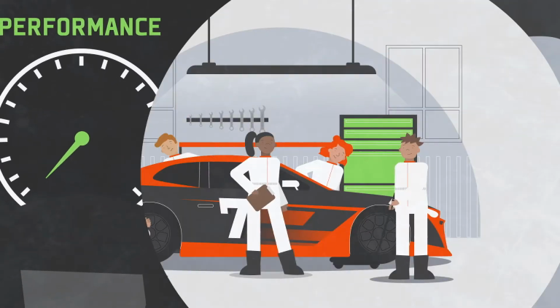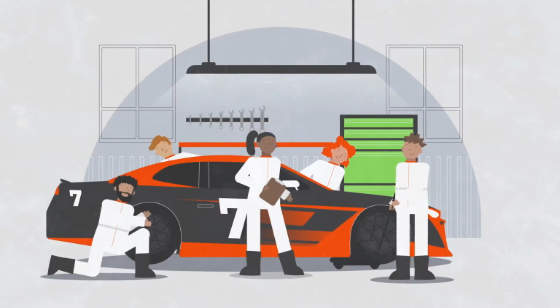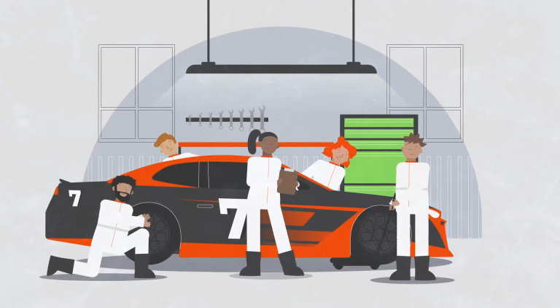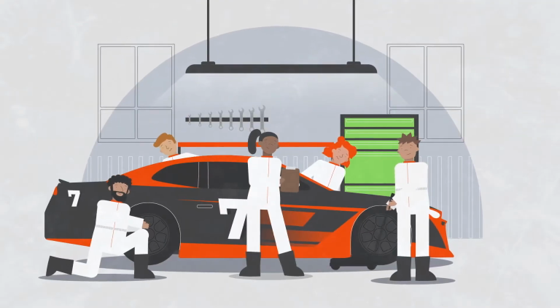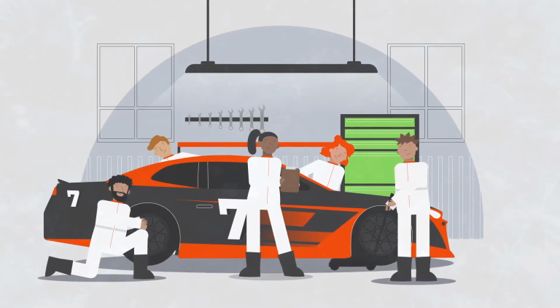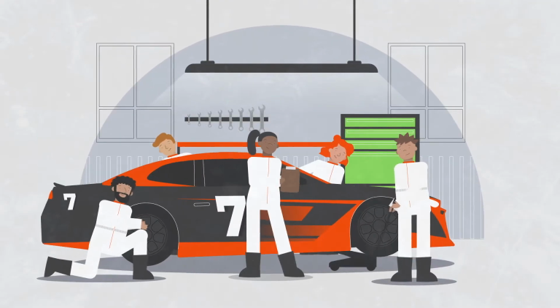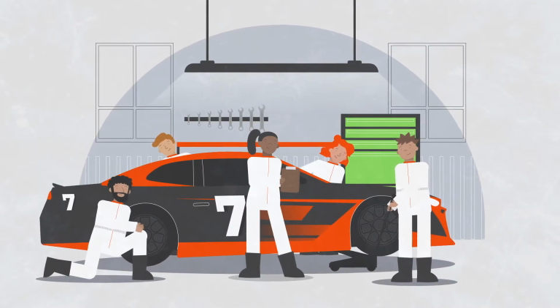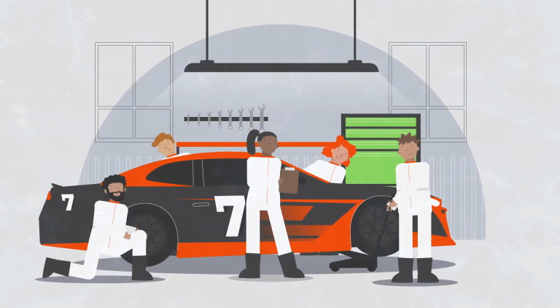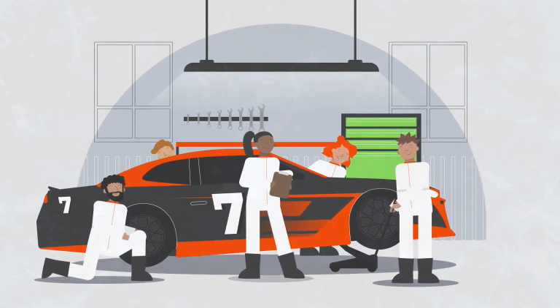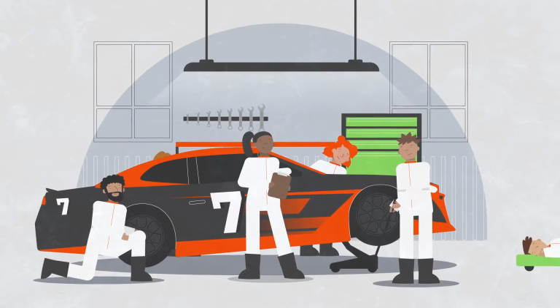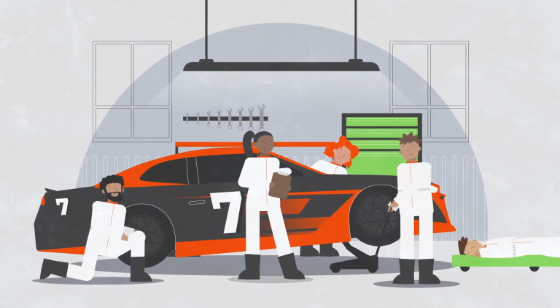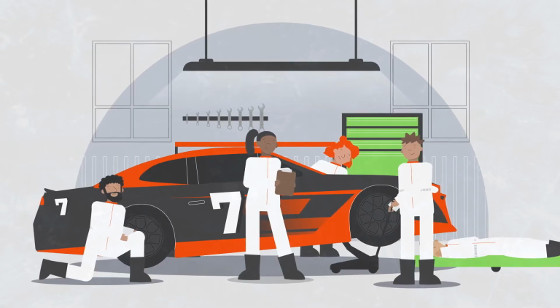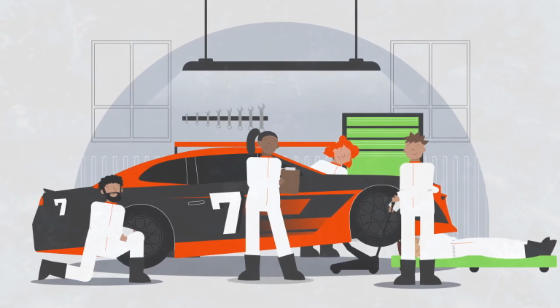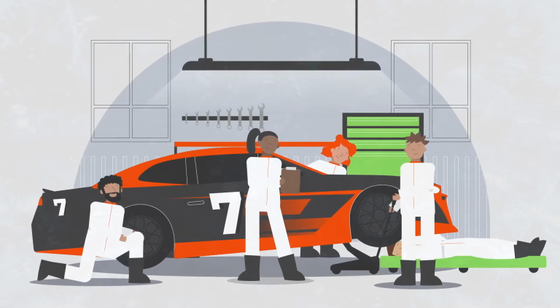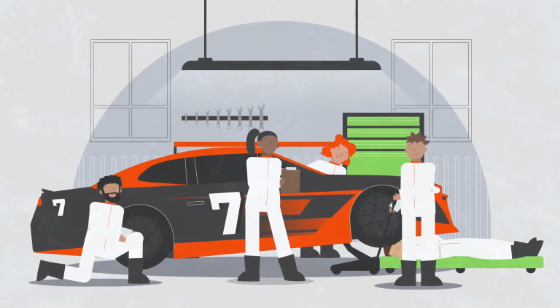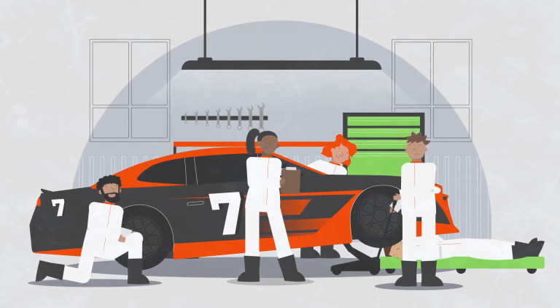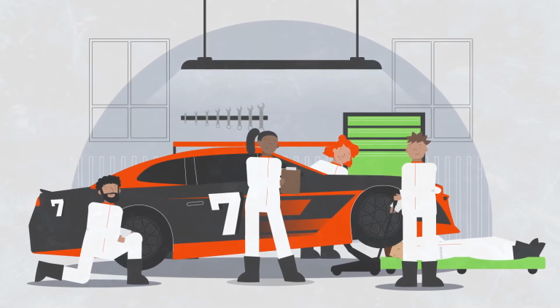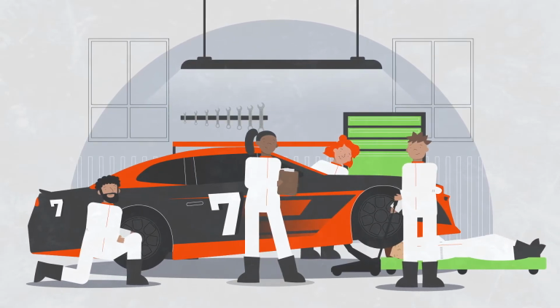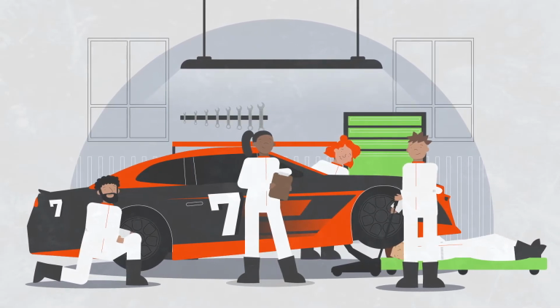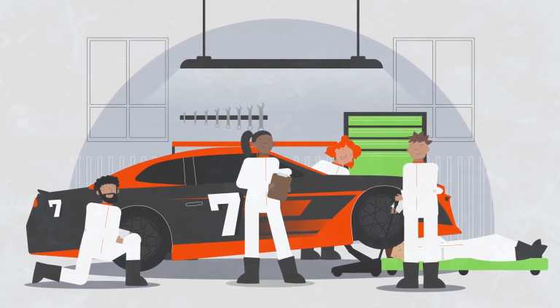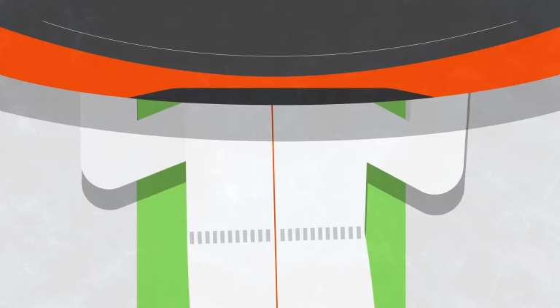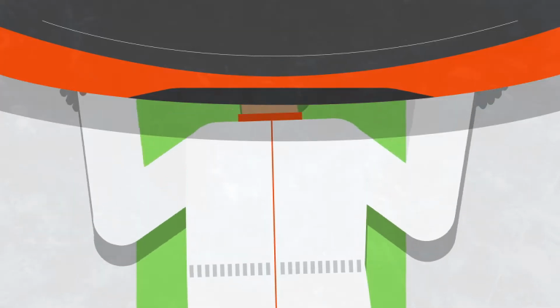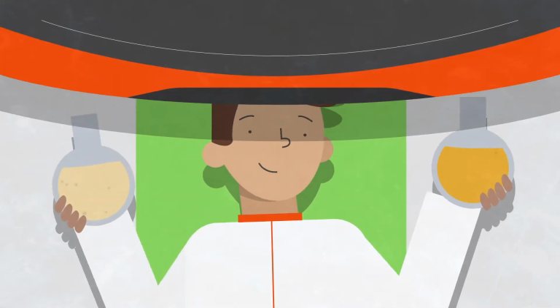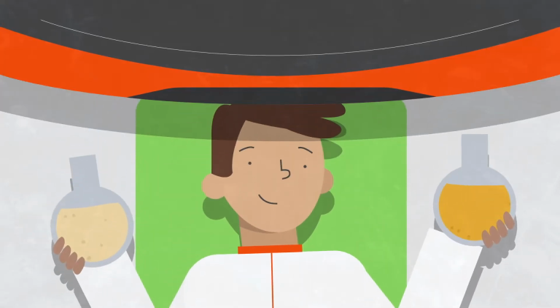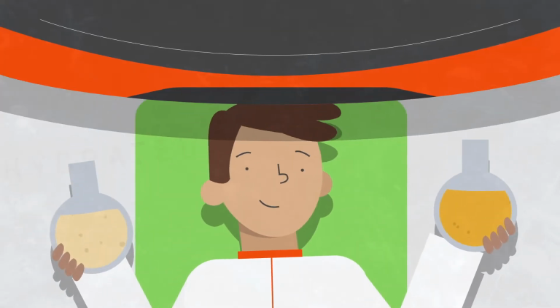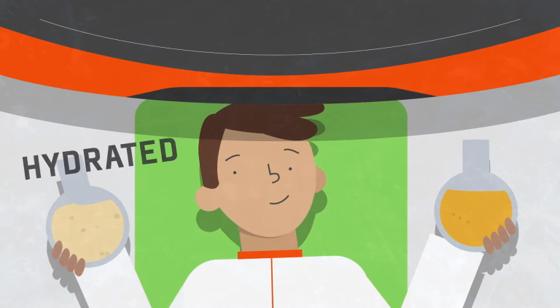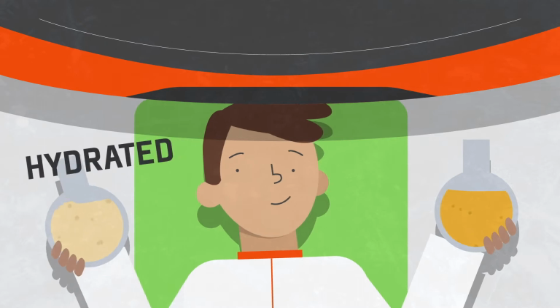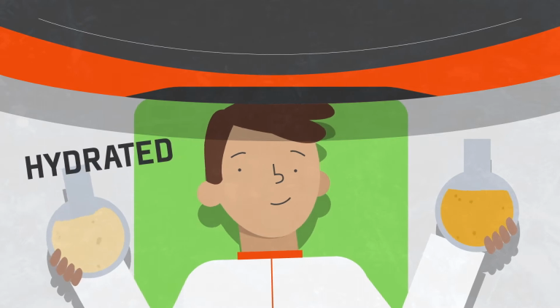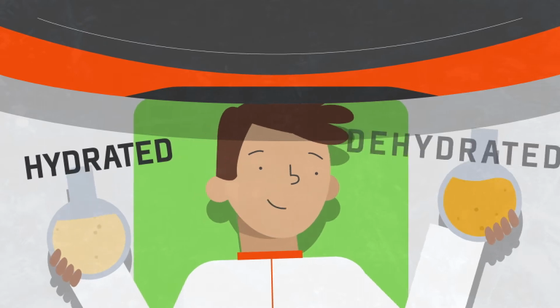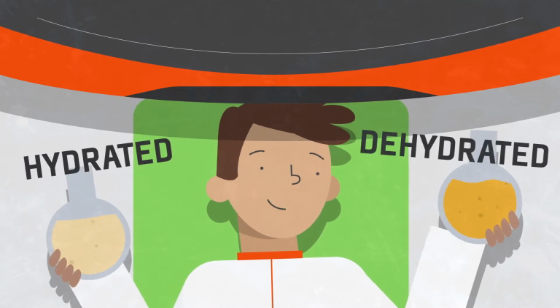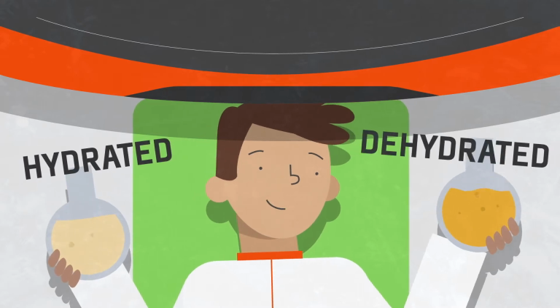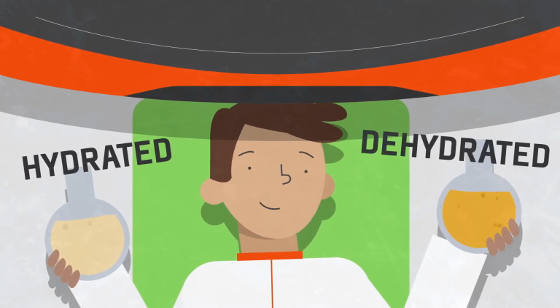Checking urine color is the best way for an athlete to determine if they are beginning practice or games already hydrated. It should be light like lemonade, not a dark apple juice color.